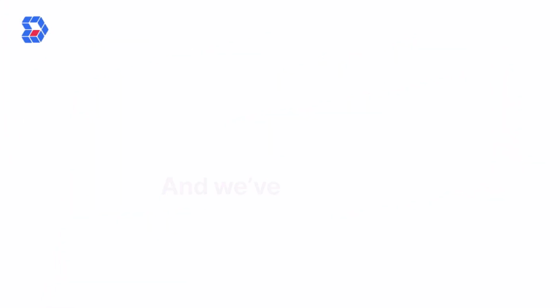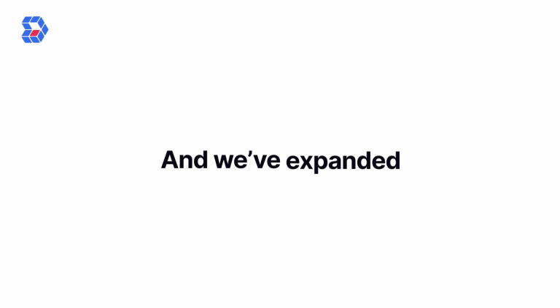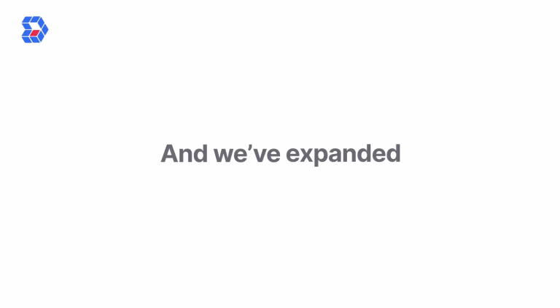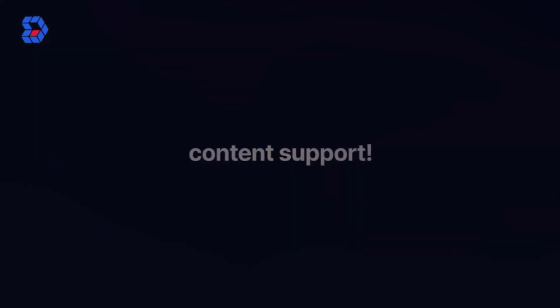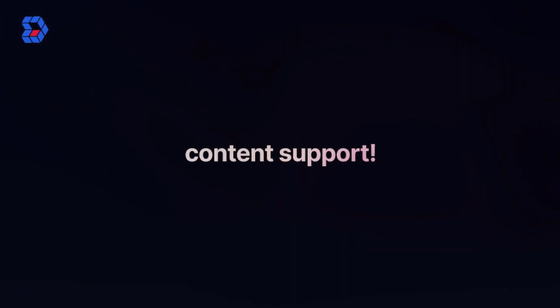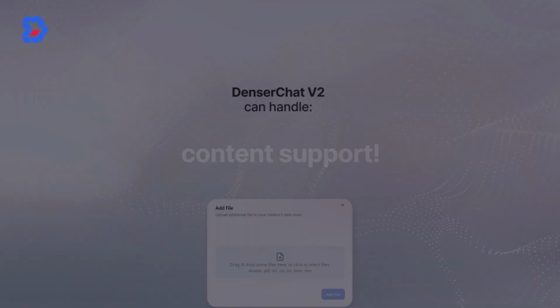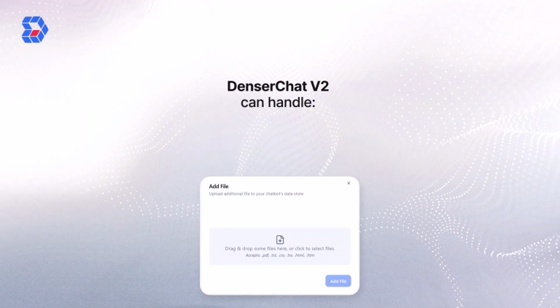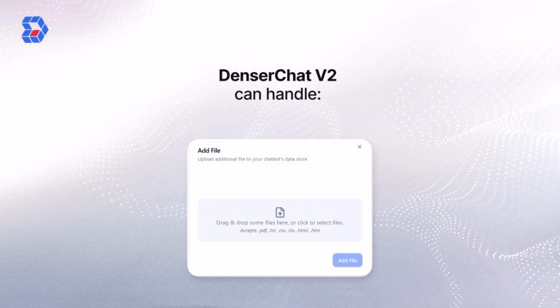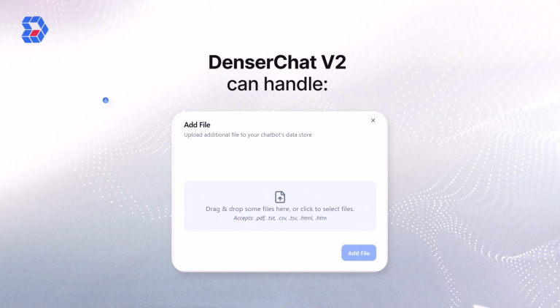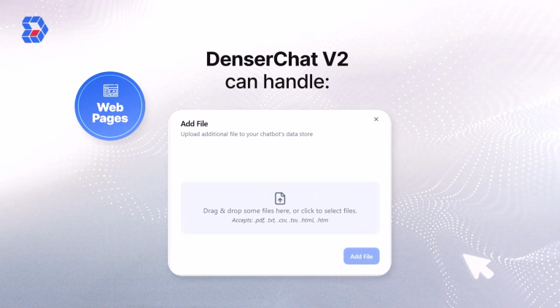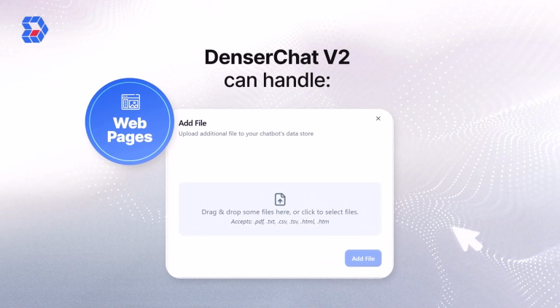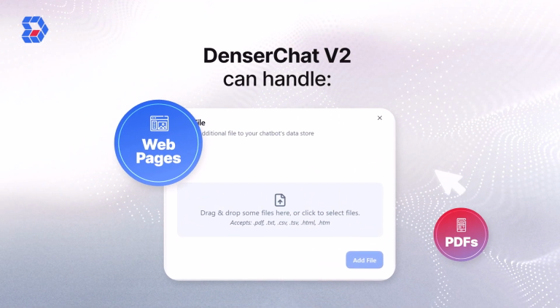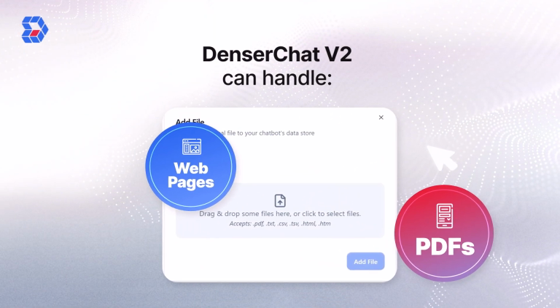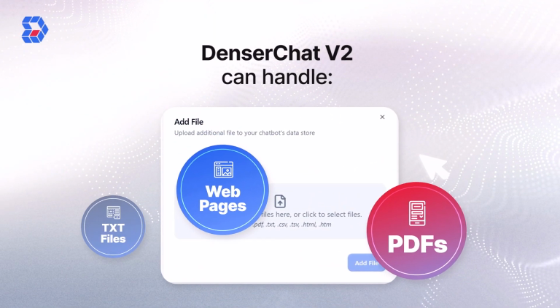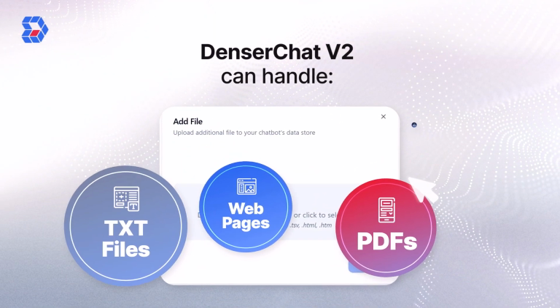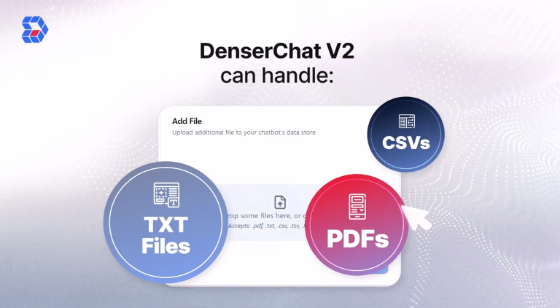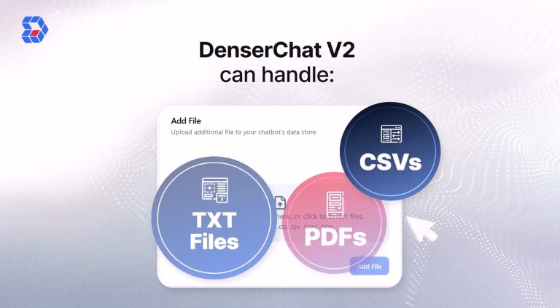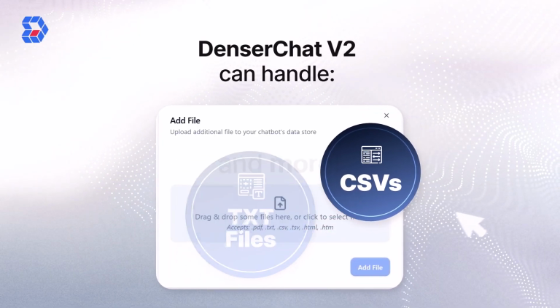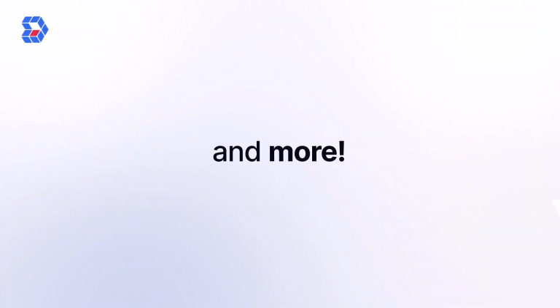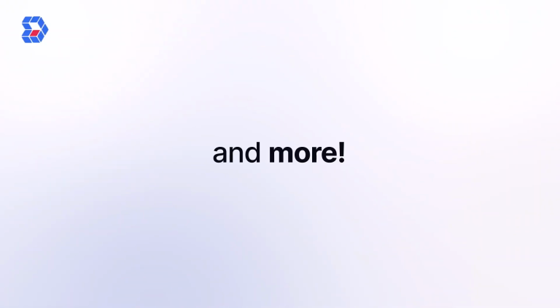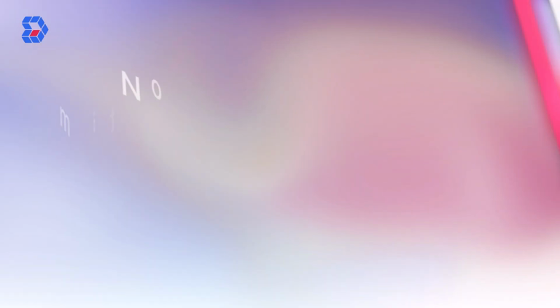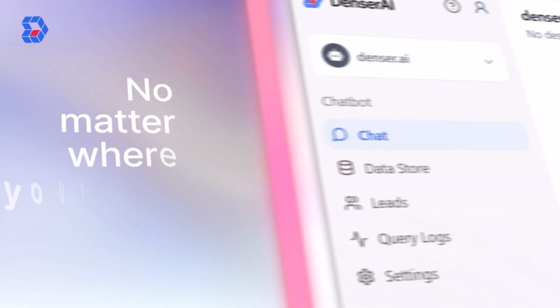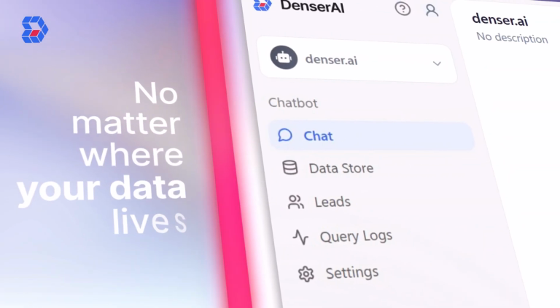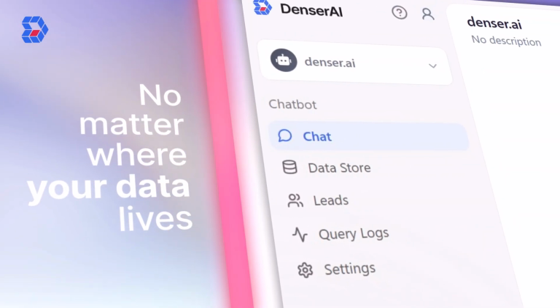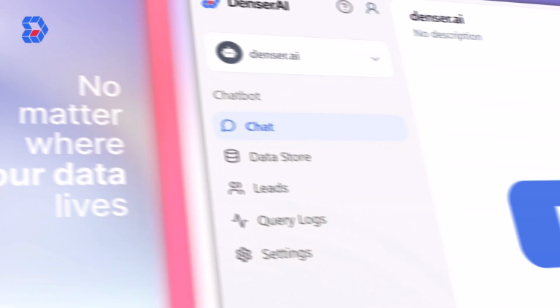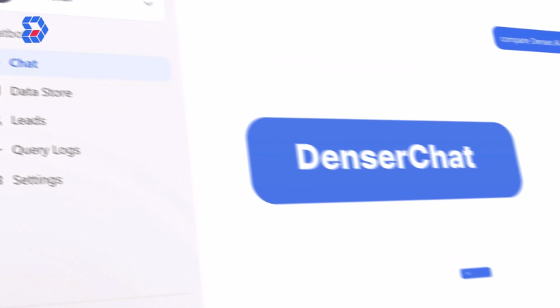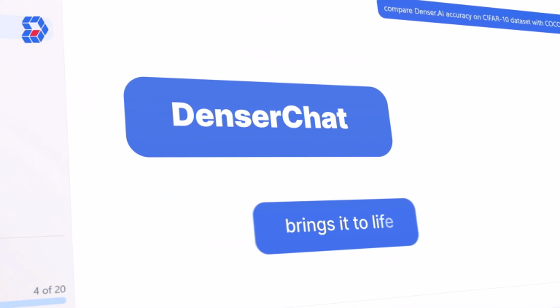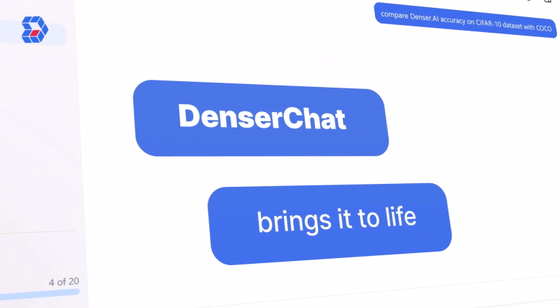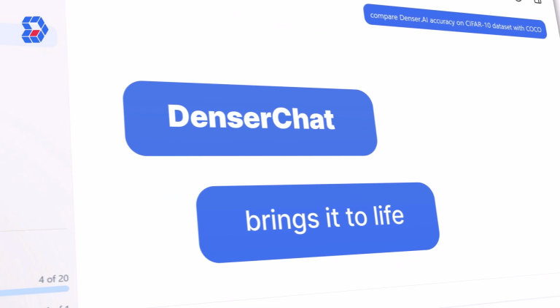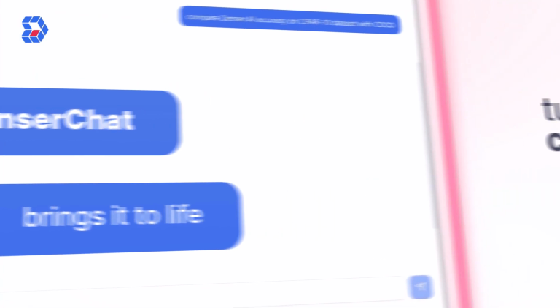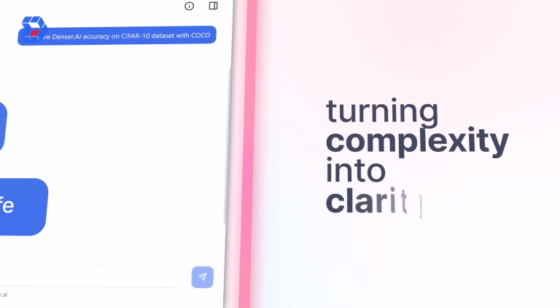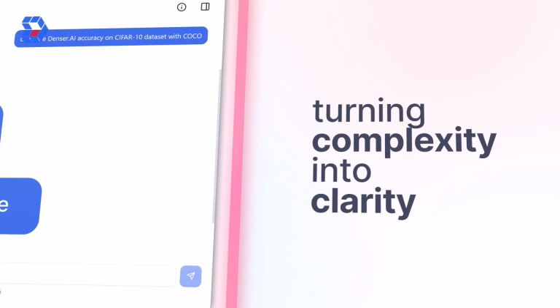We've expanded content support. Denser Chat V2 can handle webpages, PDFs, TXT files, CSVs, and more. No matter where your data lives, Denser Chat brings it to life, turning complexity into clarity.